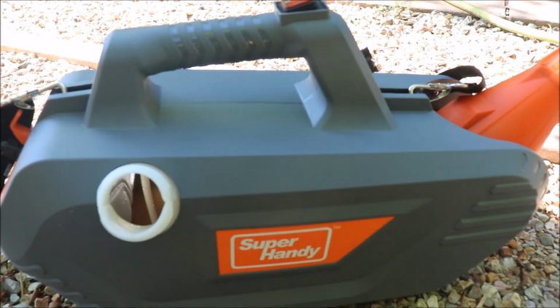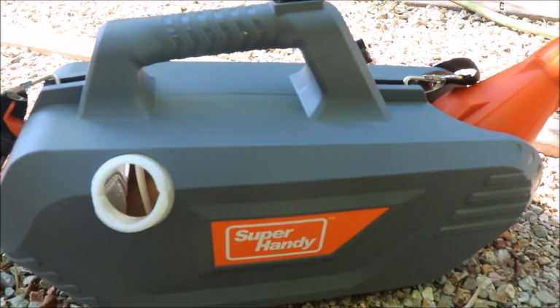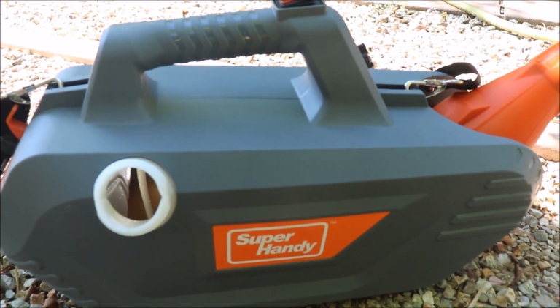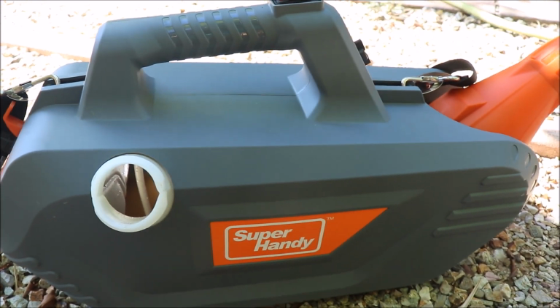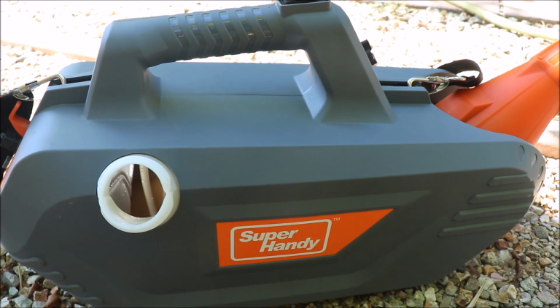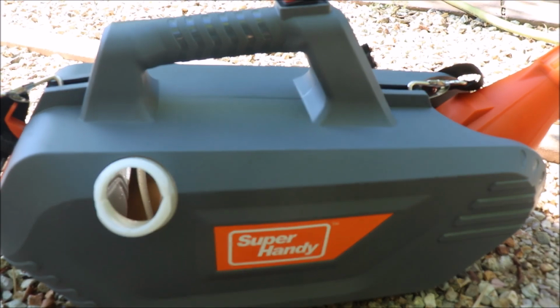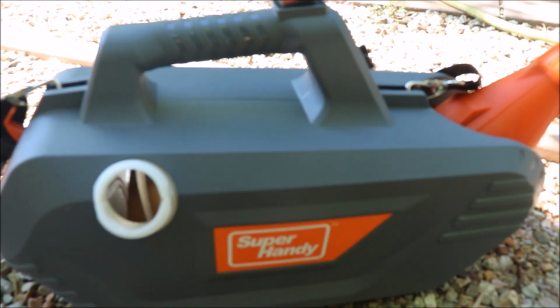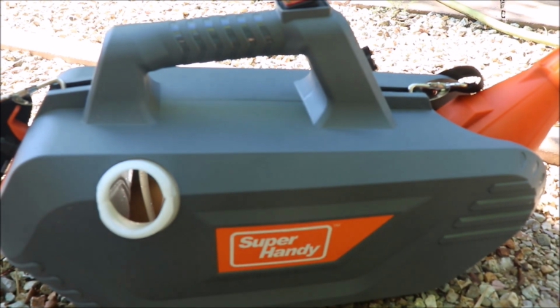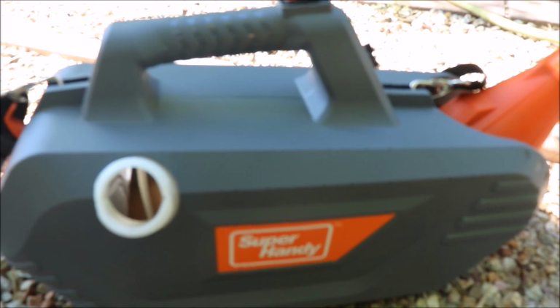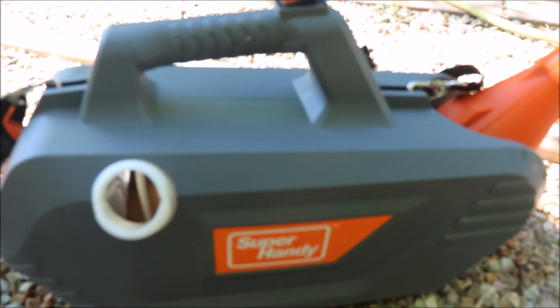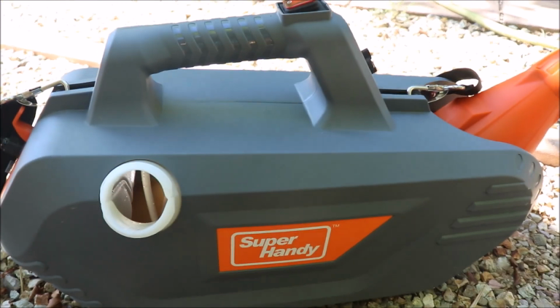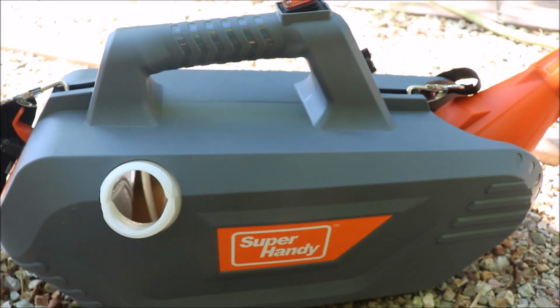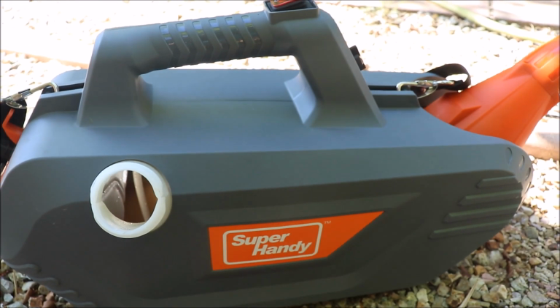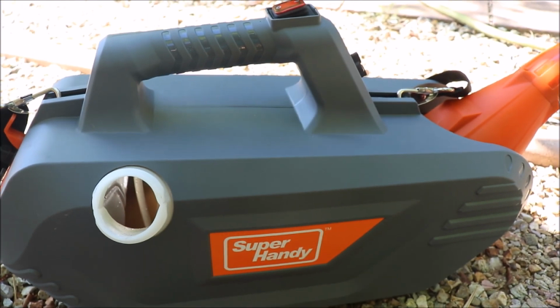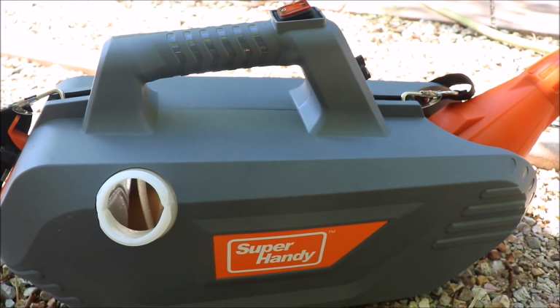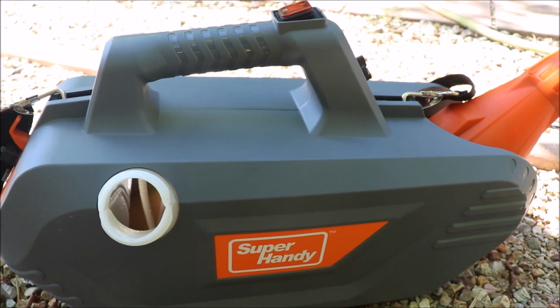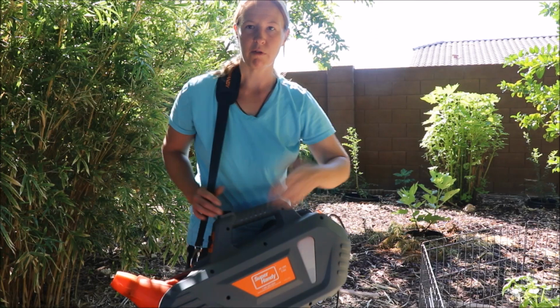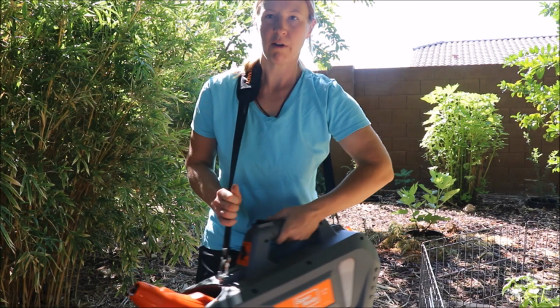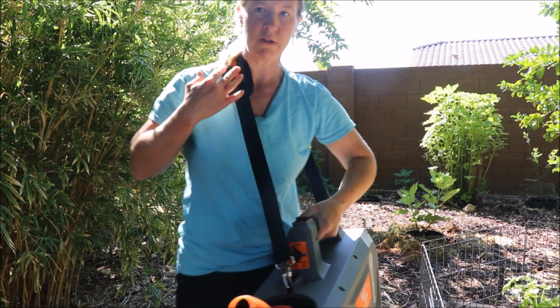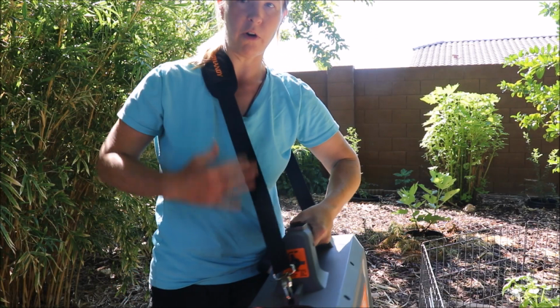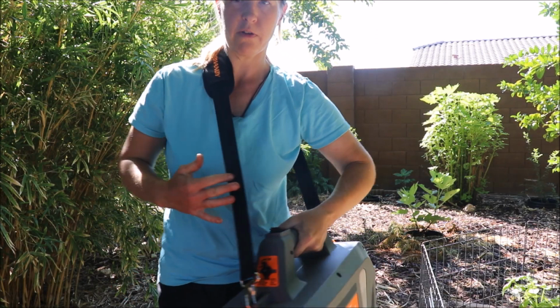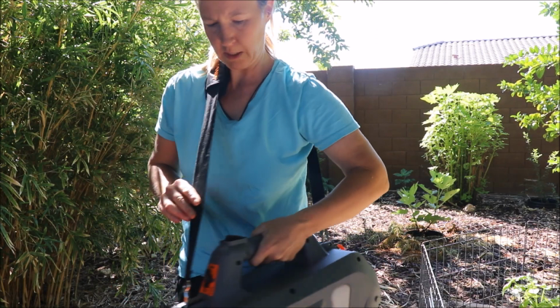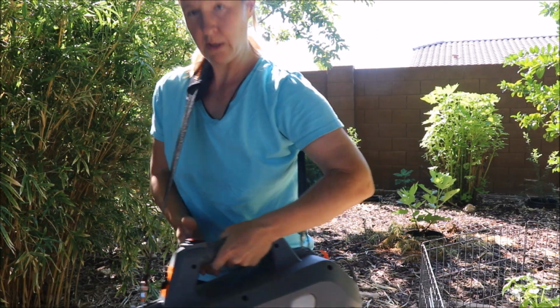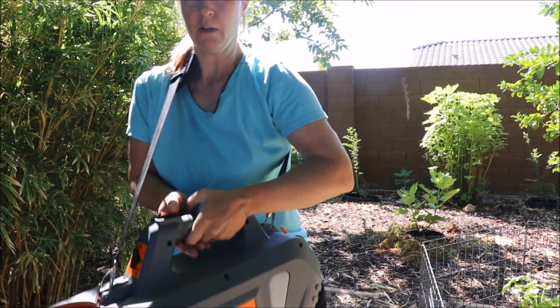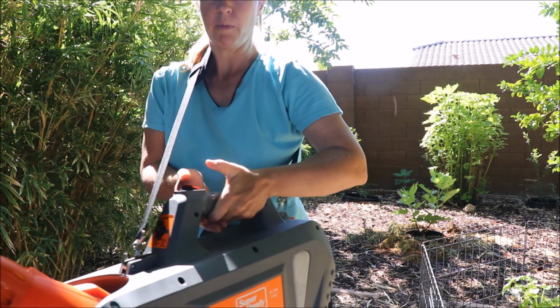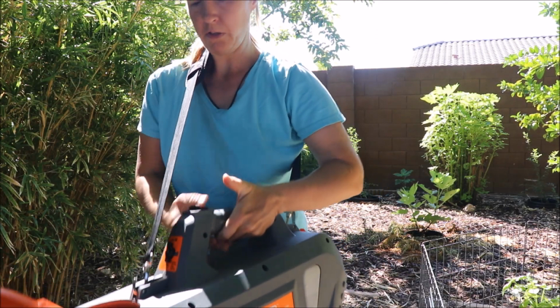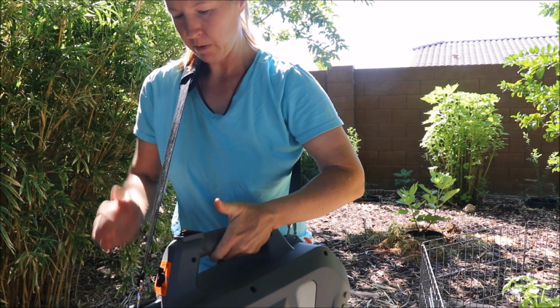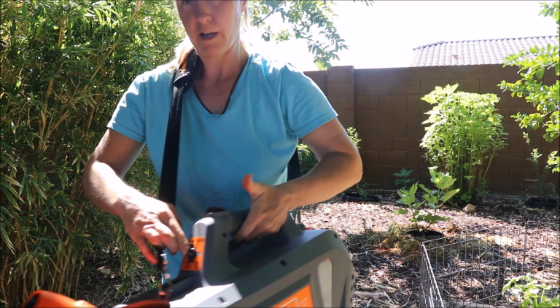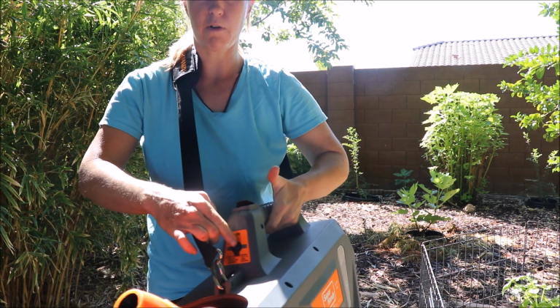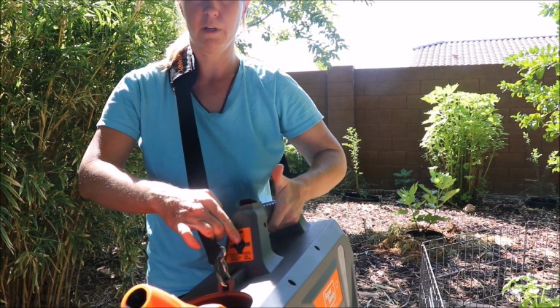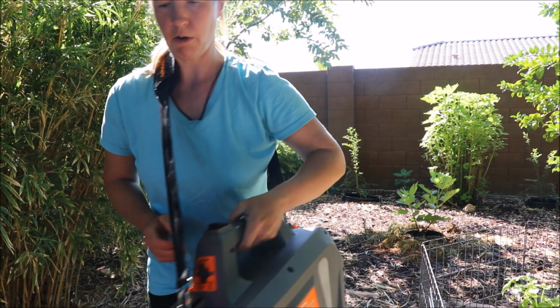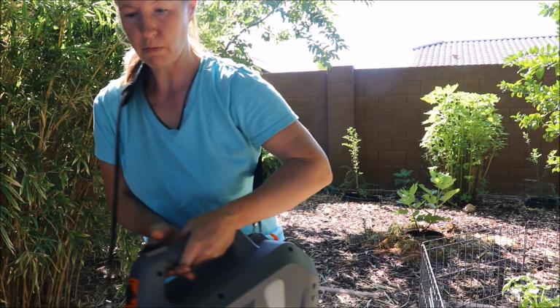It's a pretty cool machine — not only for this application but anytime you need to spray your trees. Here's how you carry it: it does come with a harness, which makes it easy. The power button is right on top and it has a throttle here on the spray.